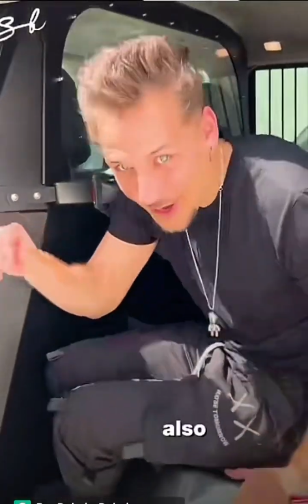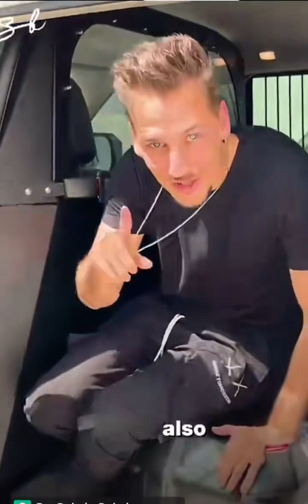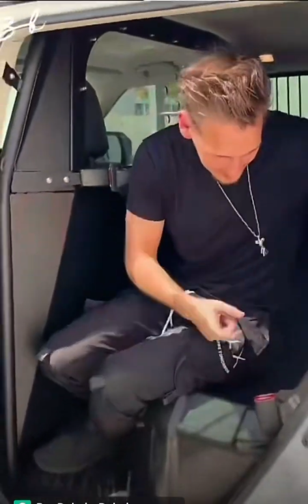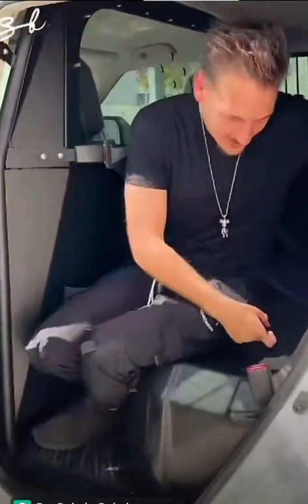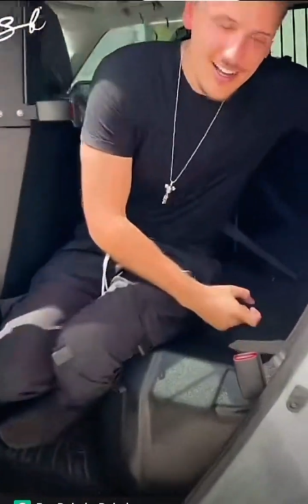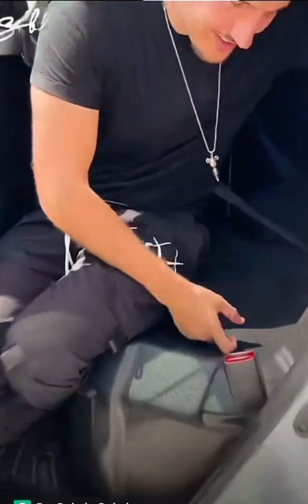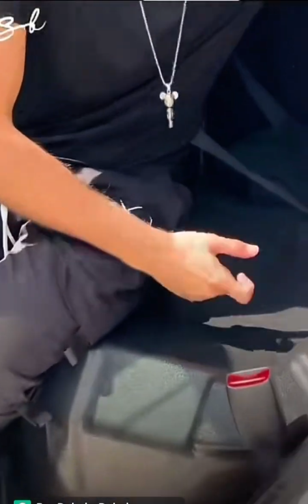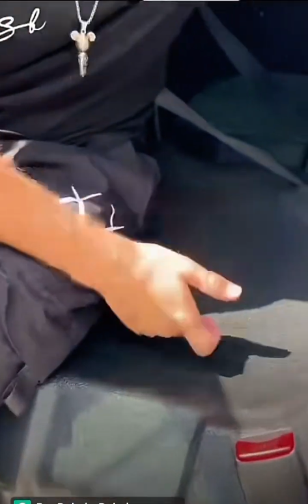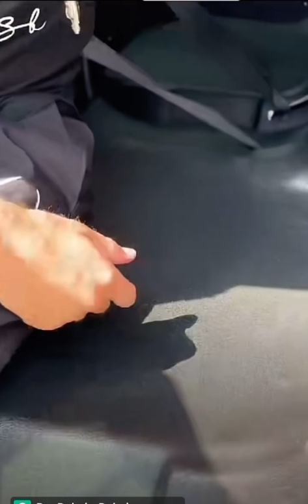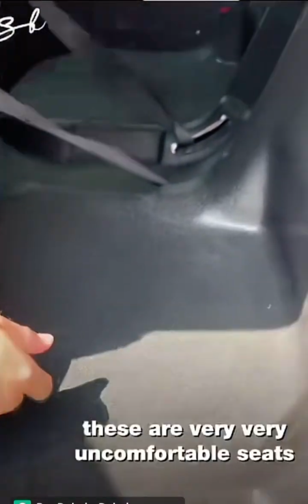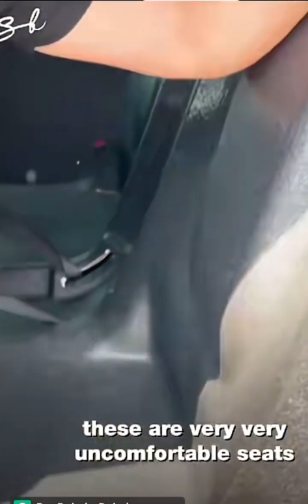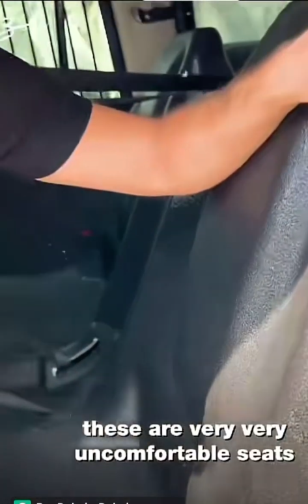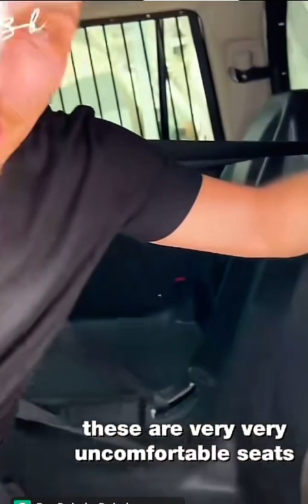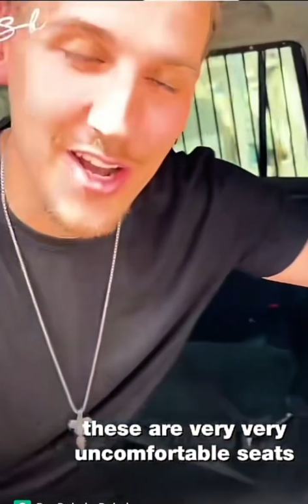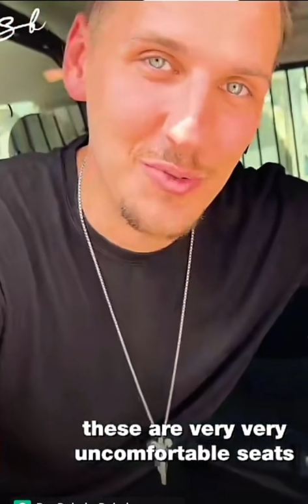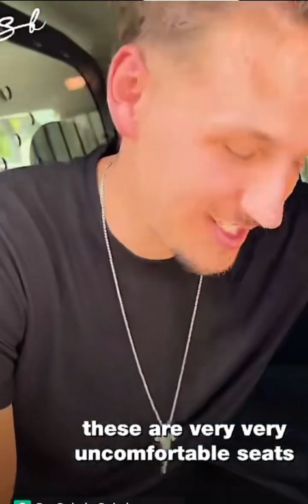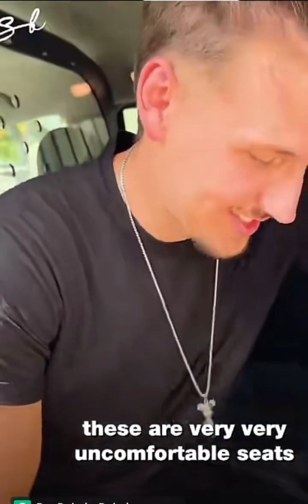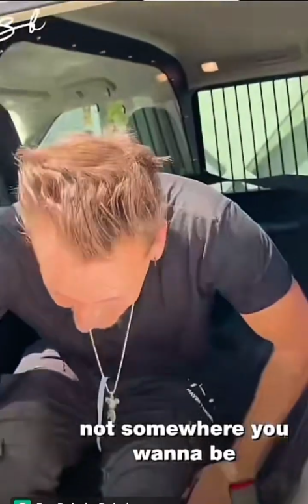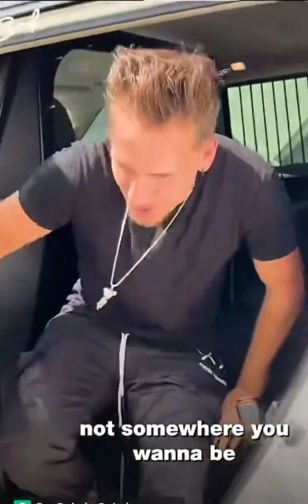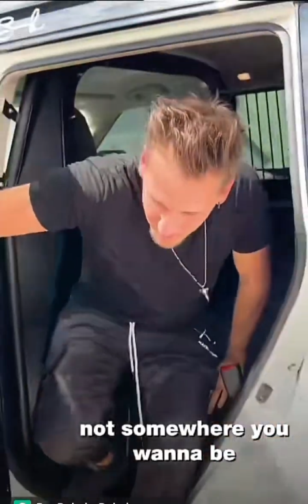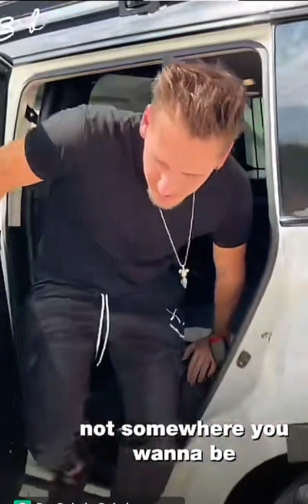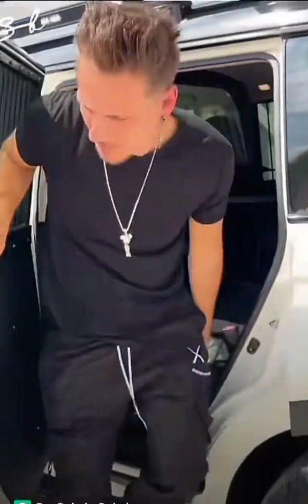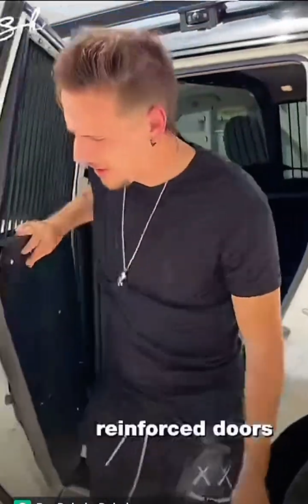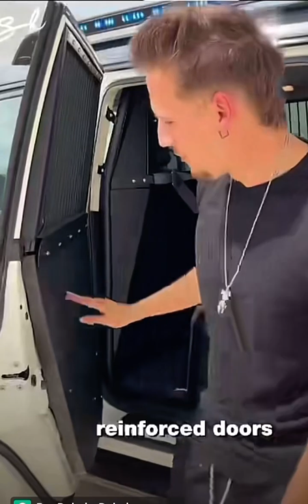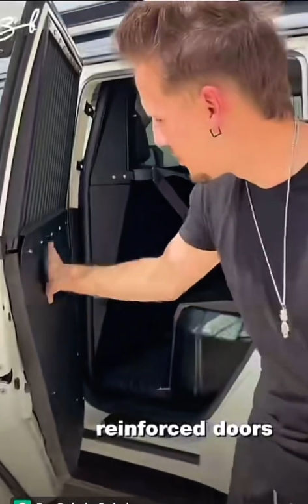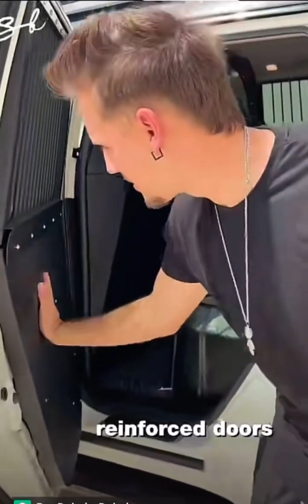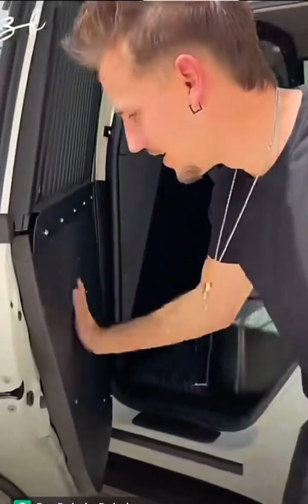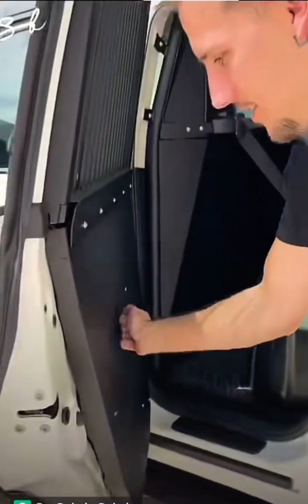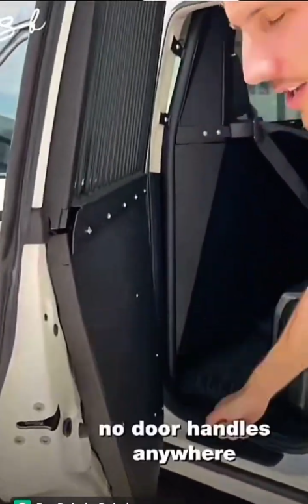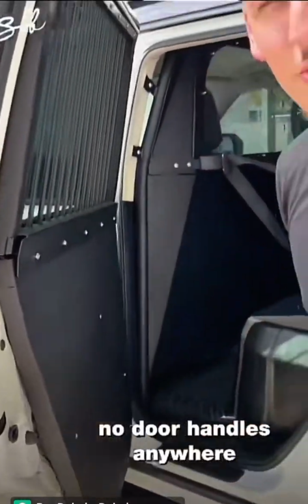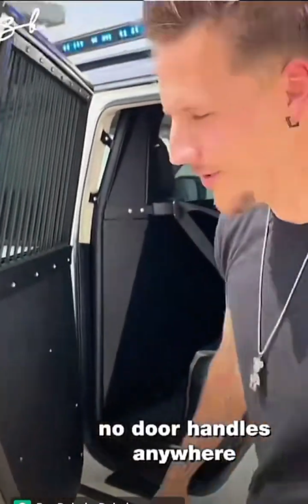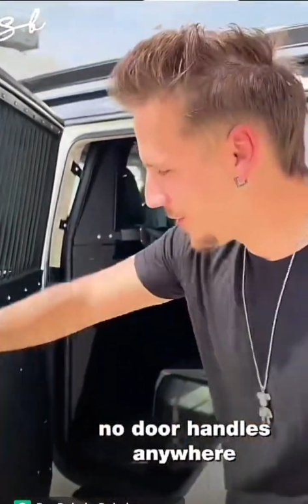These are very, very uncomfortable seats — not somewhere you want to be. Reinforced doors, no door handles anywhere.